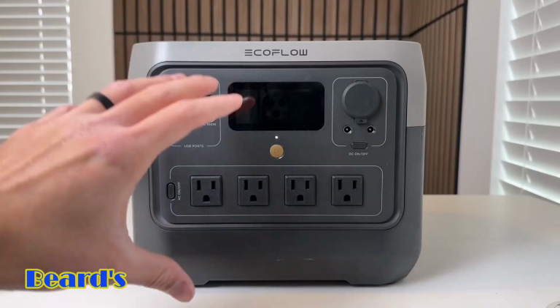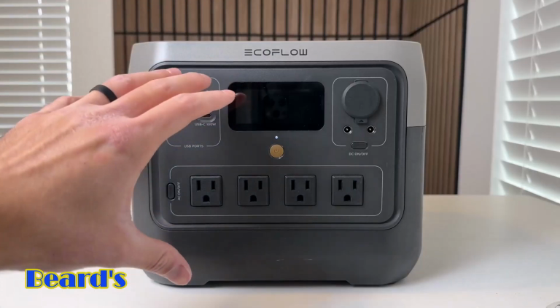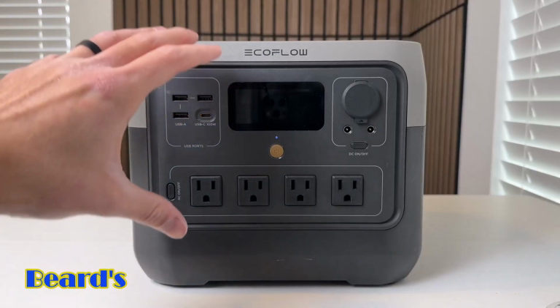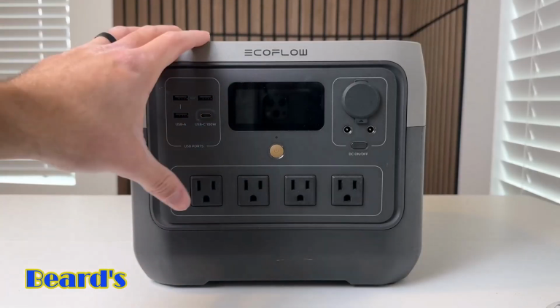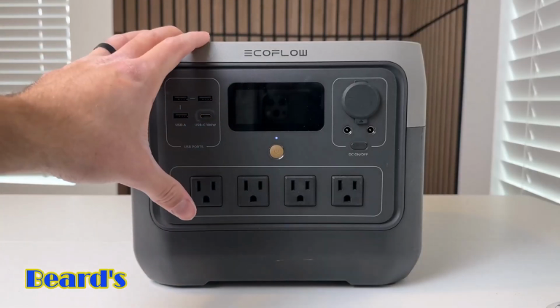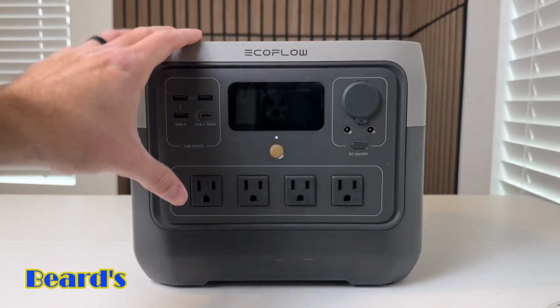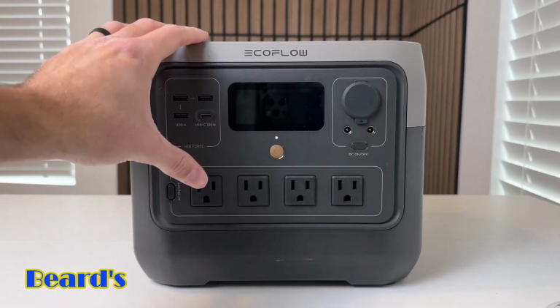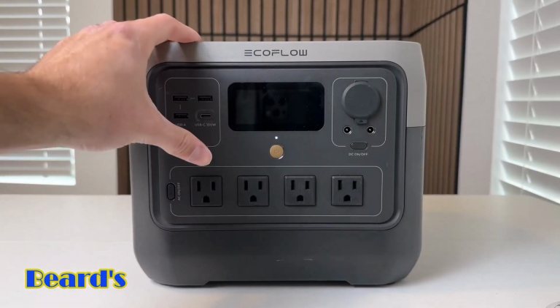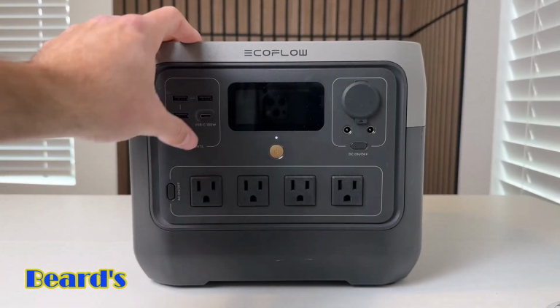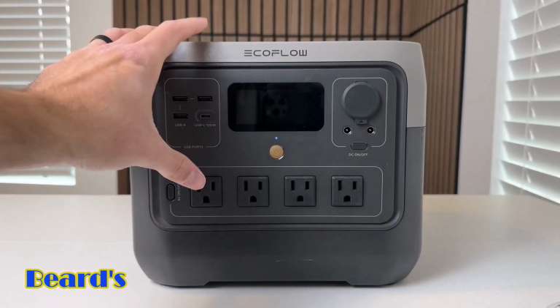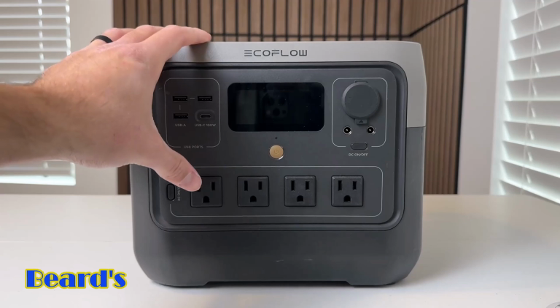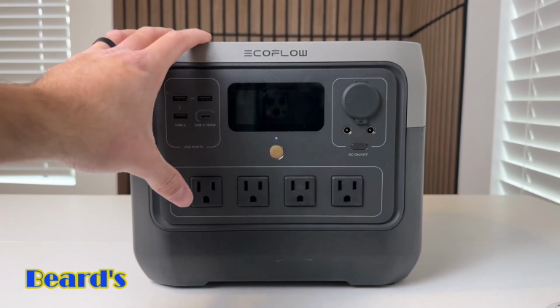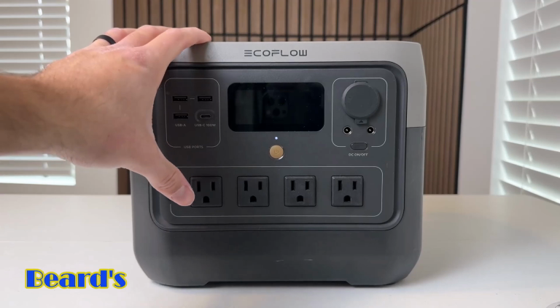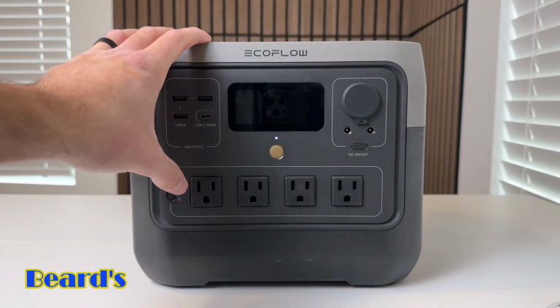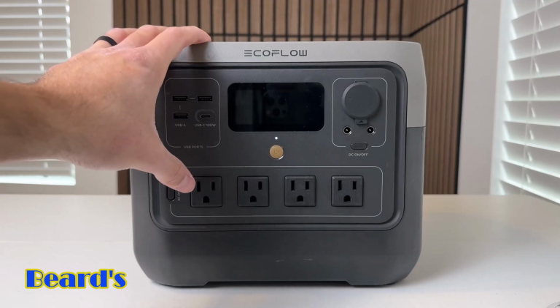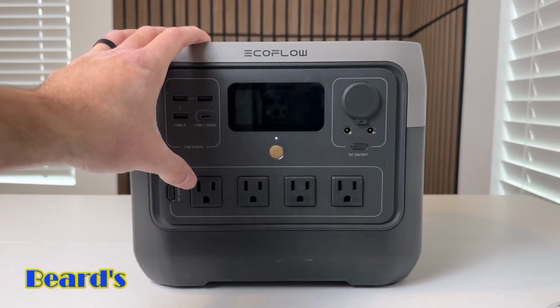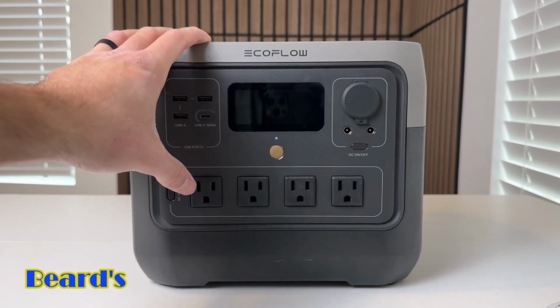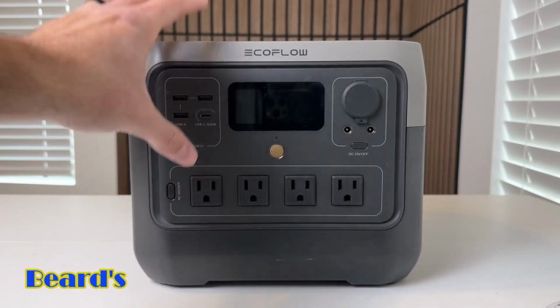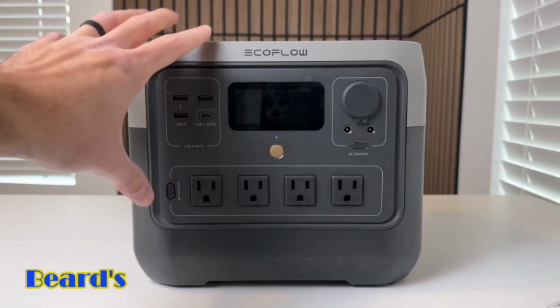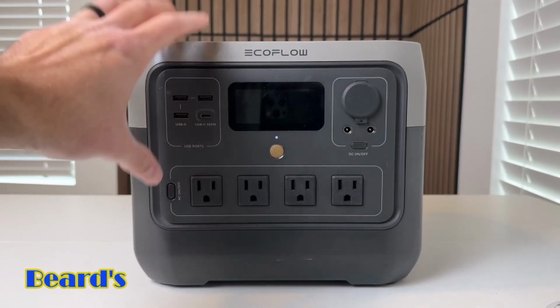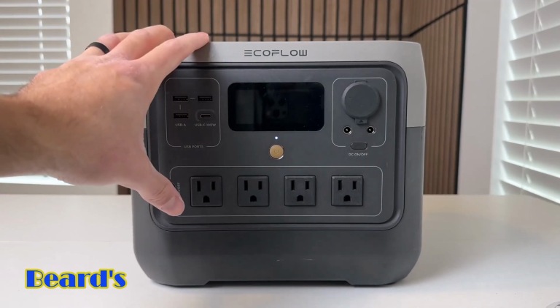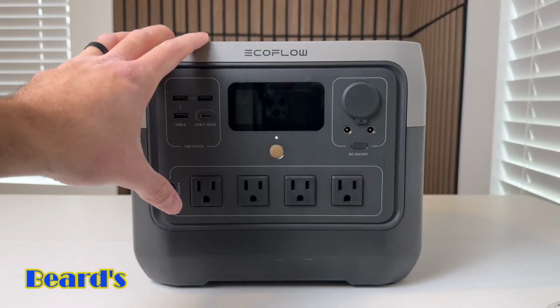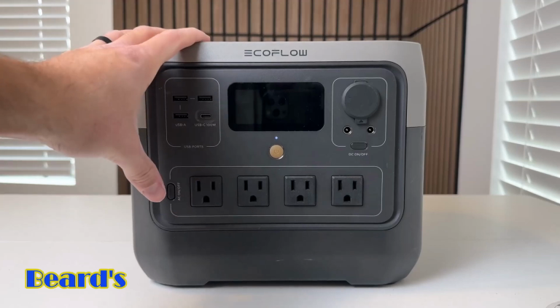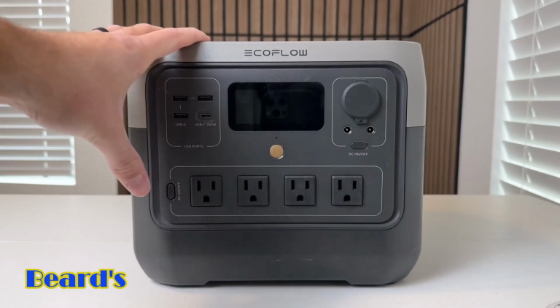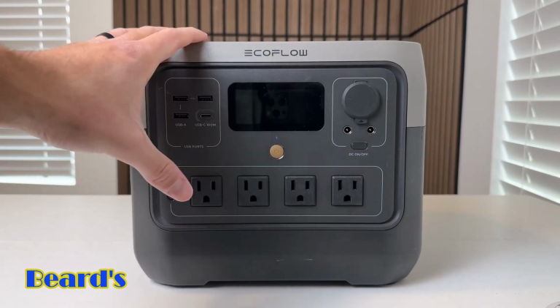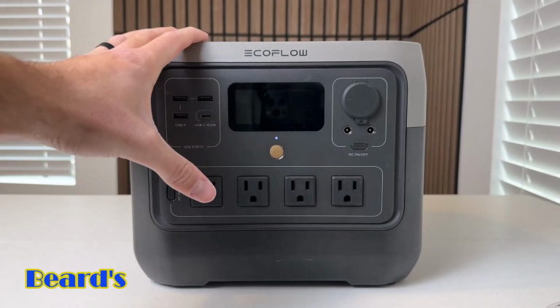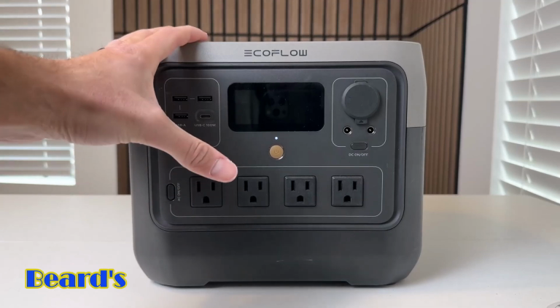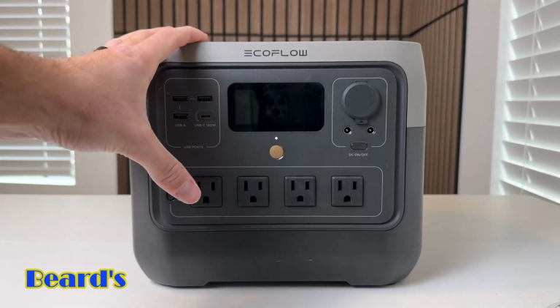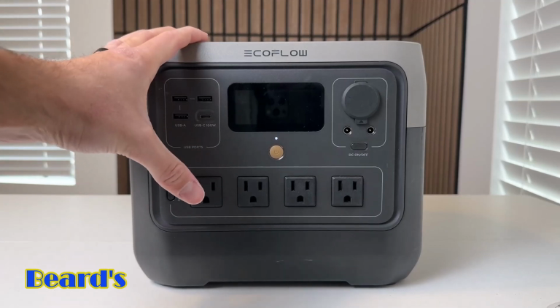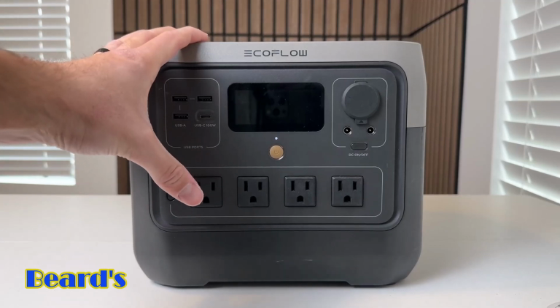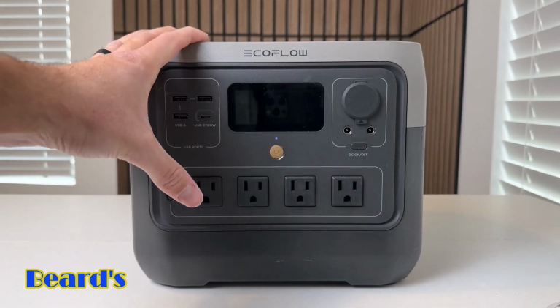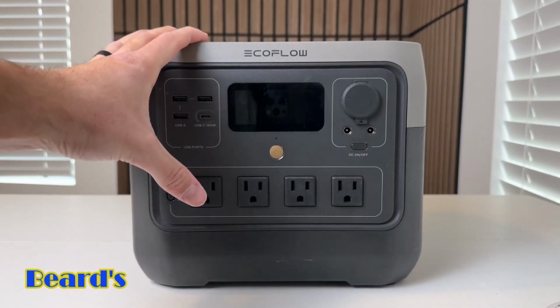First off, I just want to say that this battery right here is a lithium iron phosphate battery, so it's got a really good battery composition. It's going to be able to last a long time — about 3,000-plus battery life cycles, which is awesome because you could use this thing every day and it's going to be able to last longer than a decade.